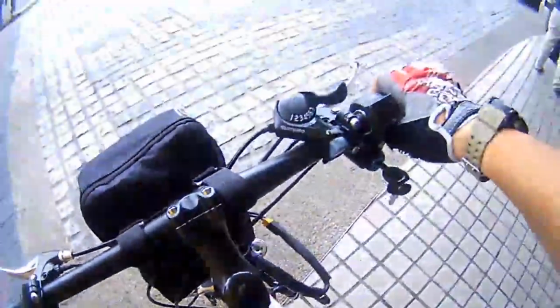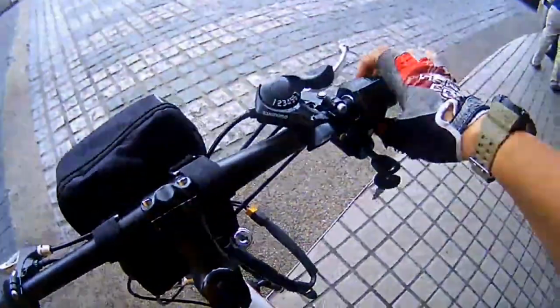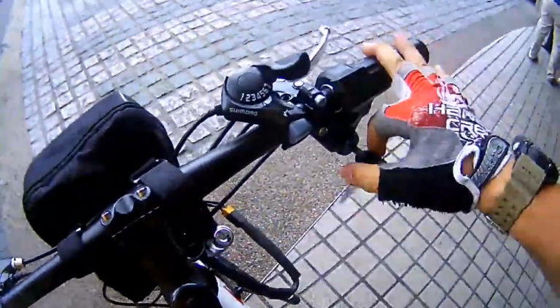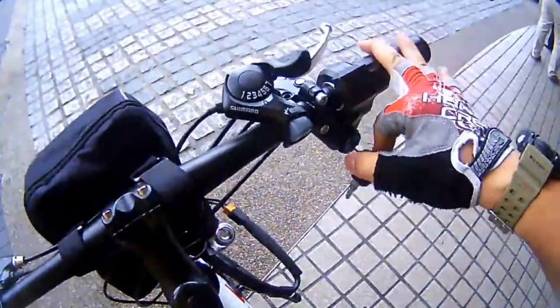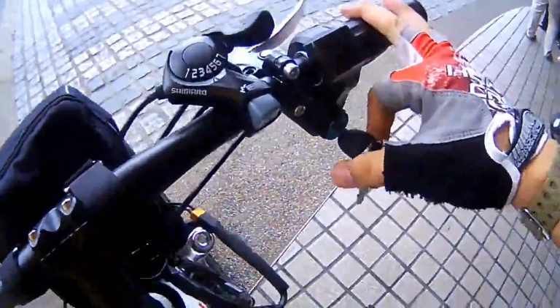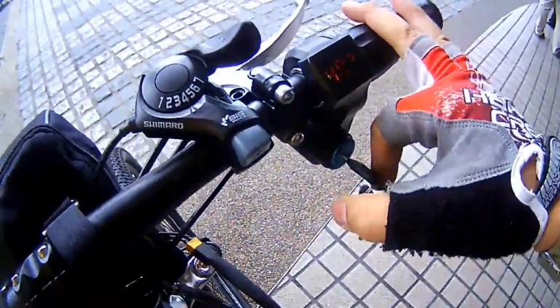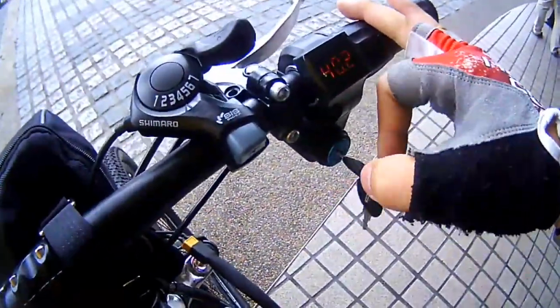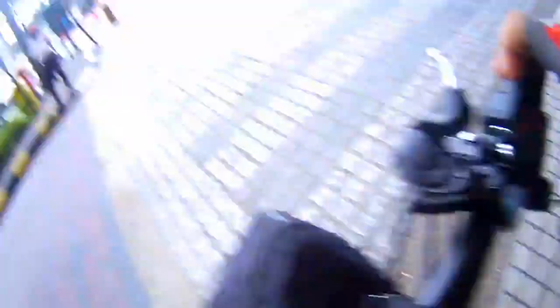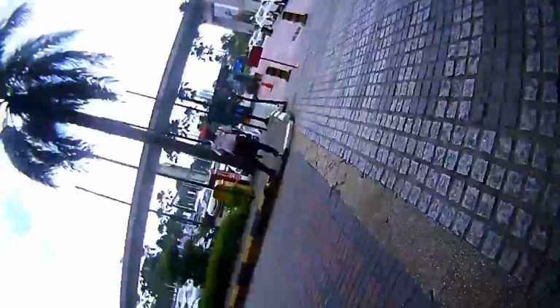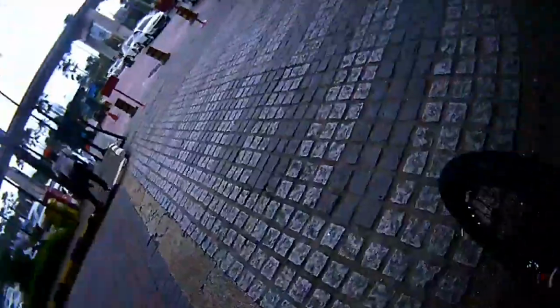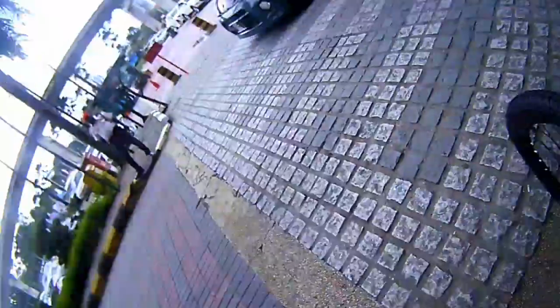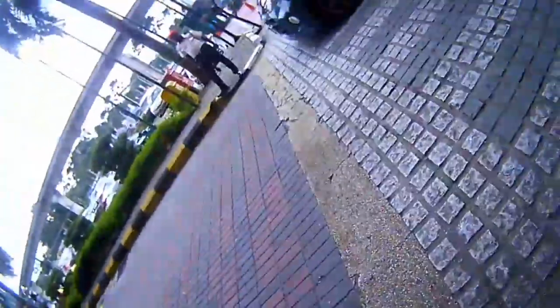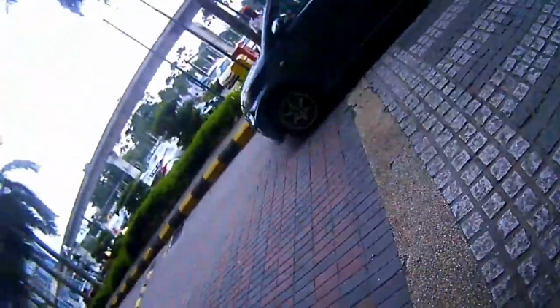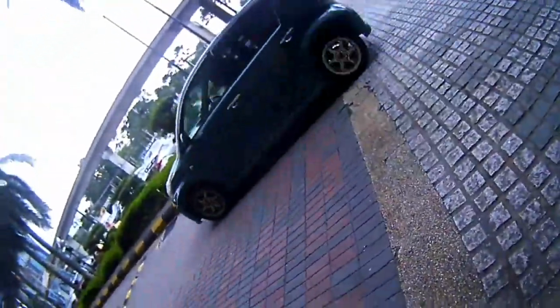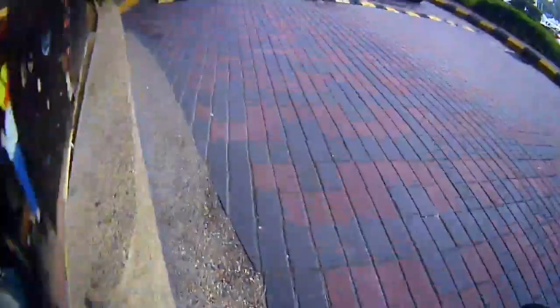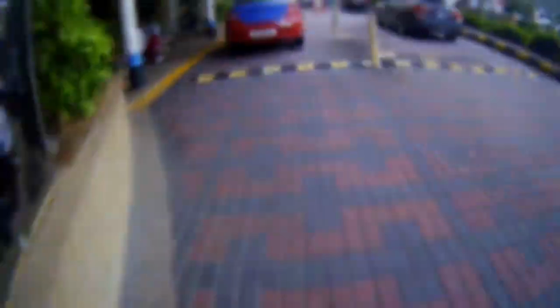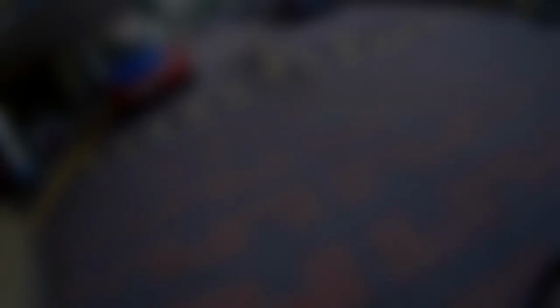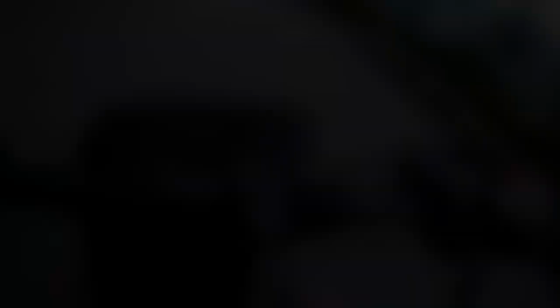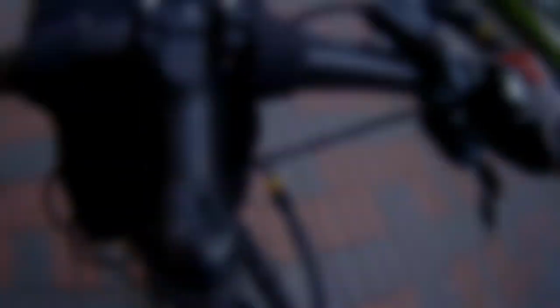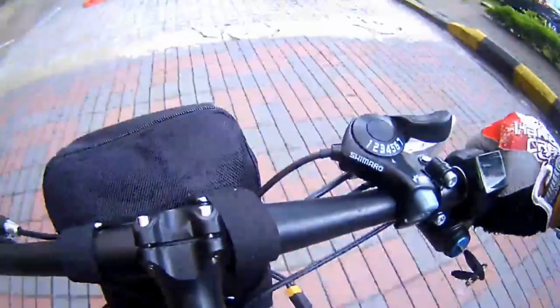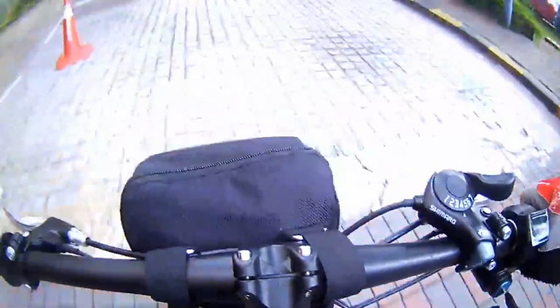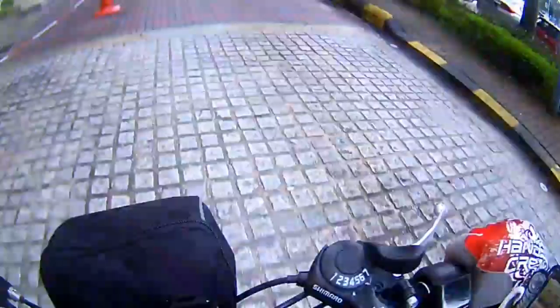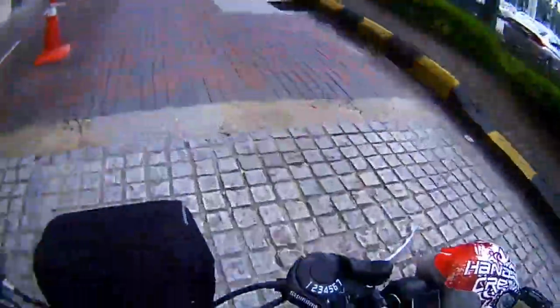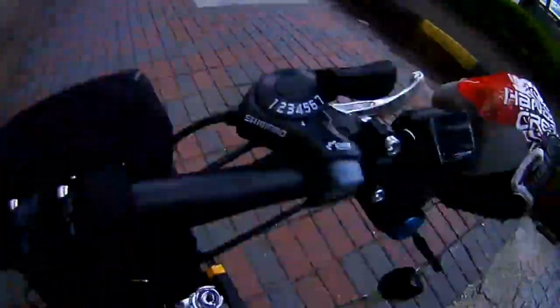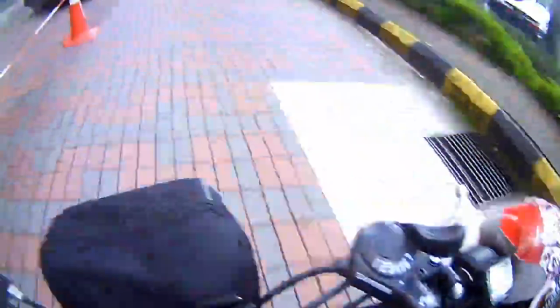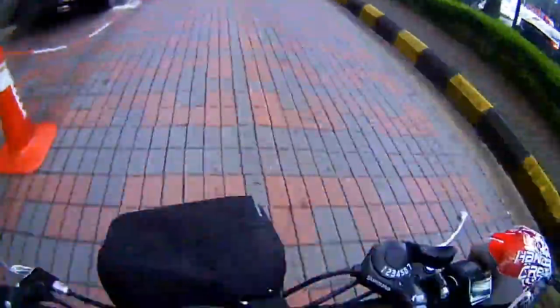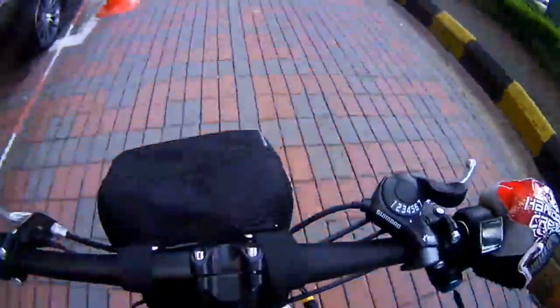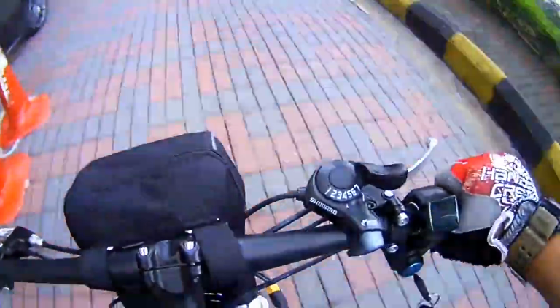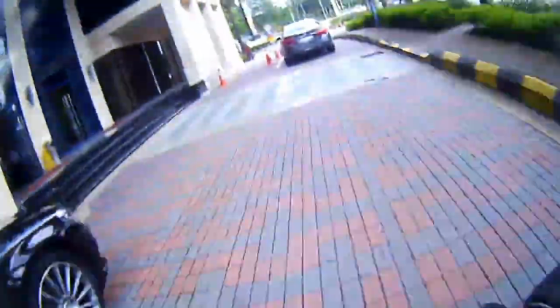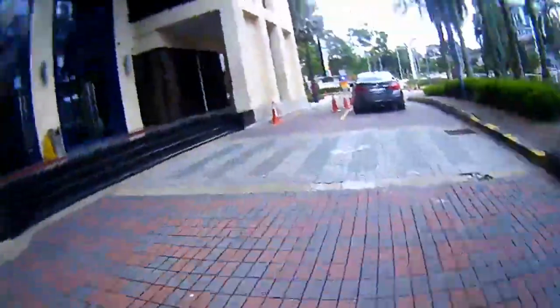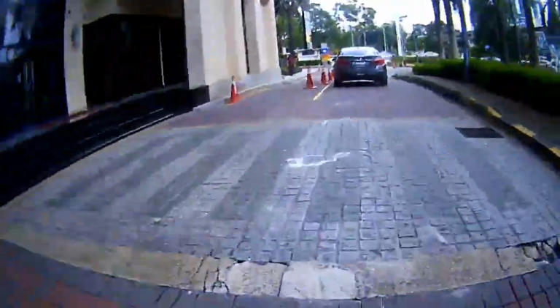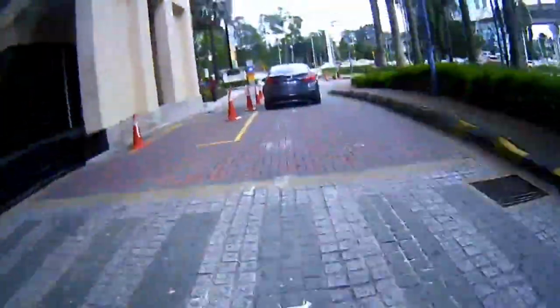Today is a tryout day, so we will be going from mcorp and back to mcorp mall. Enjoy the video and see how the Ston bike moves around.